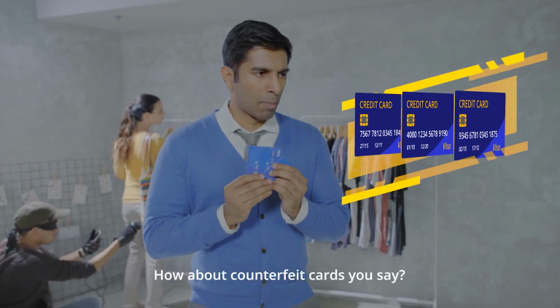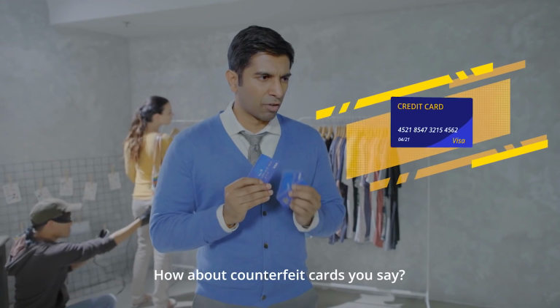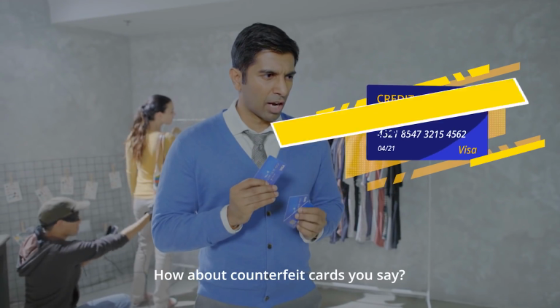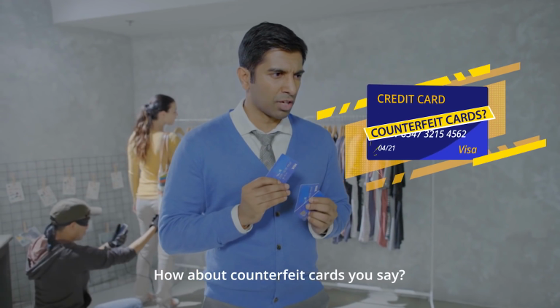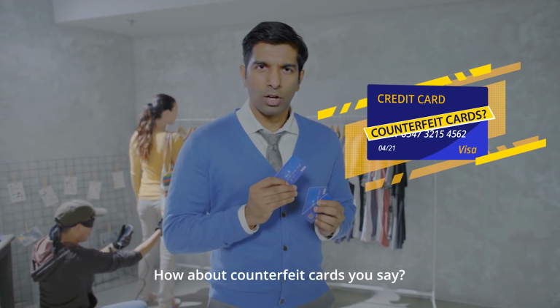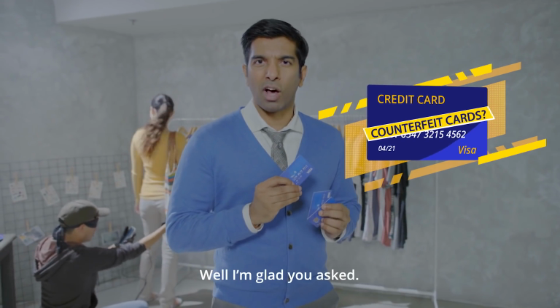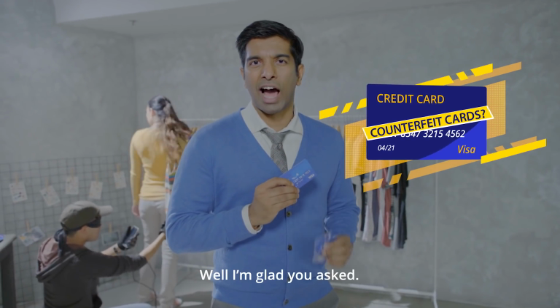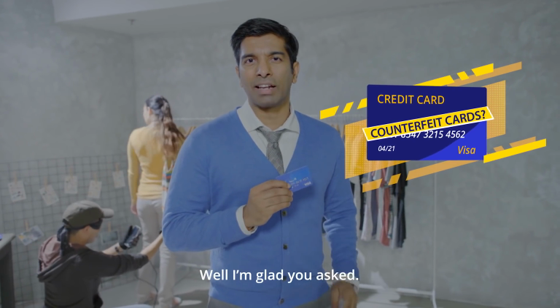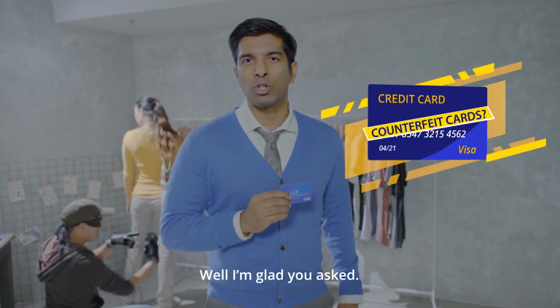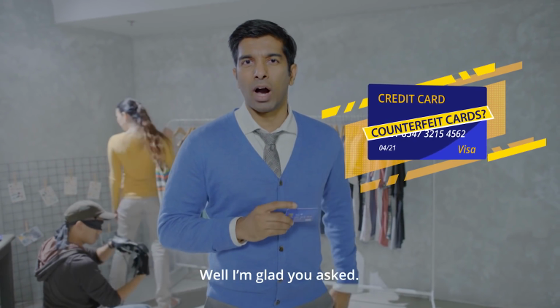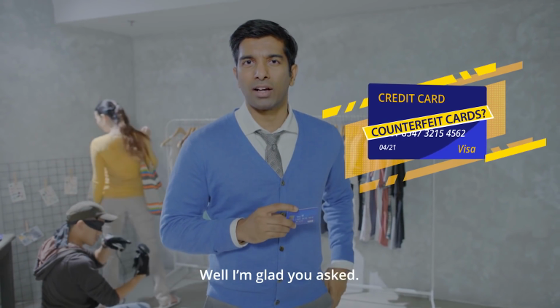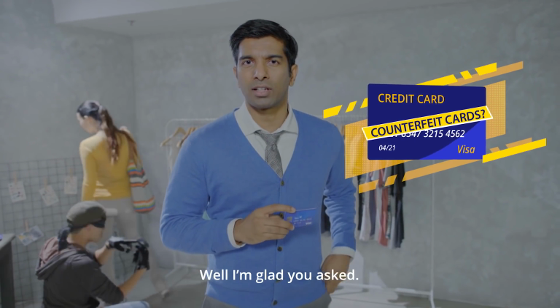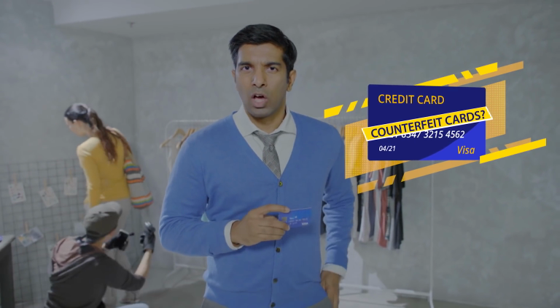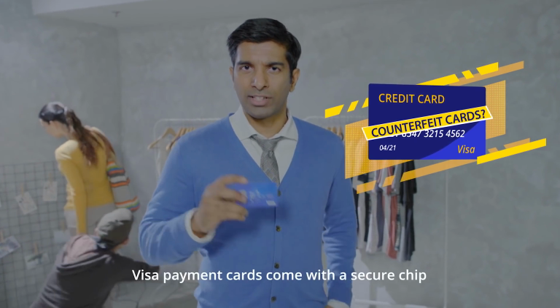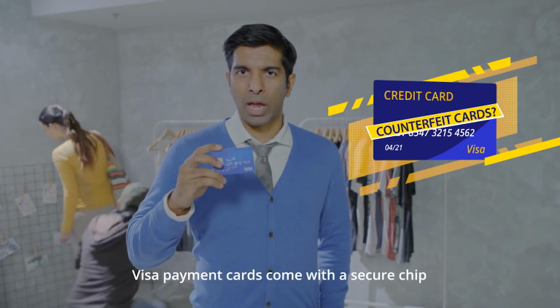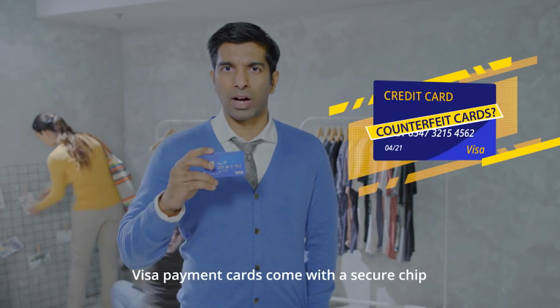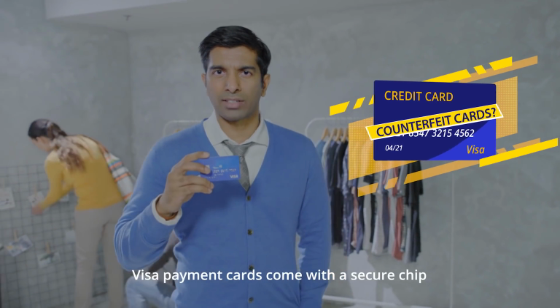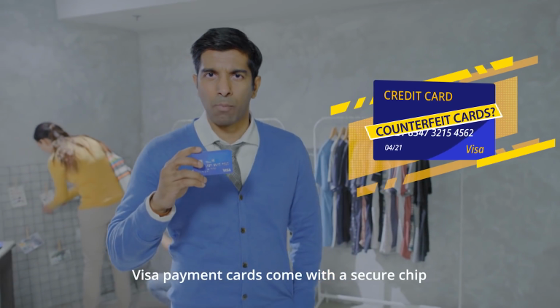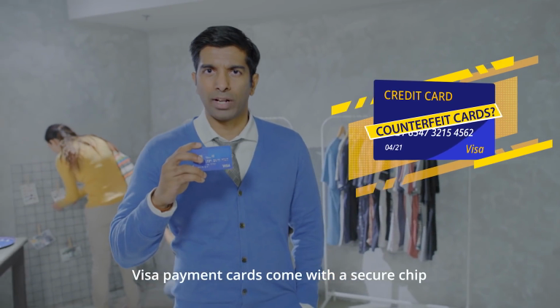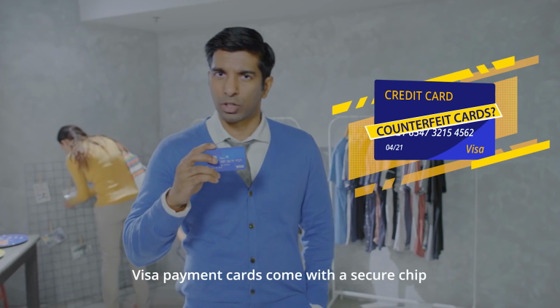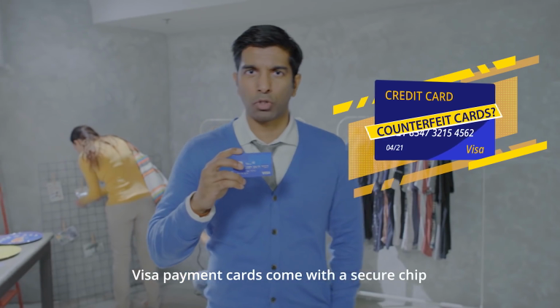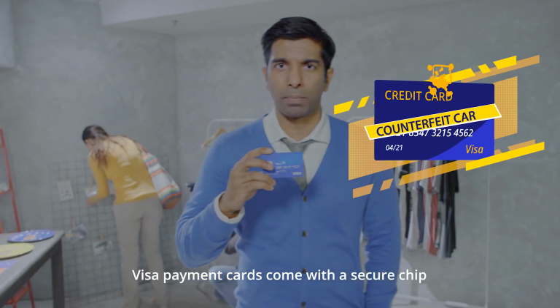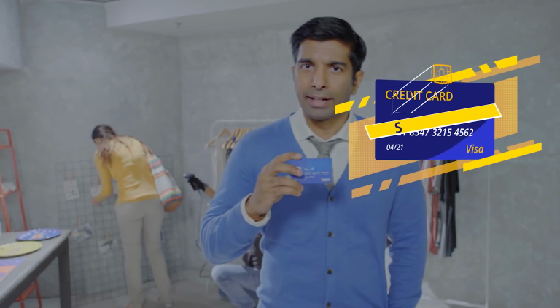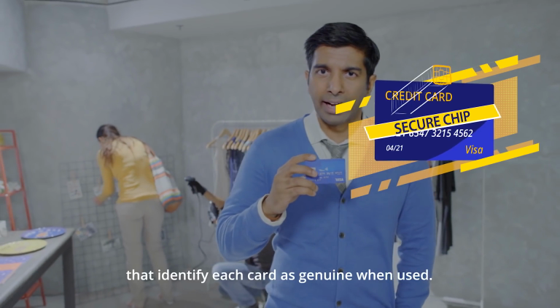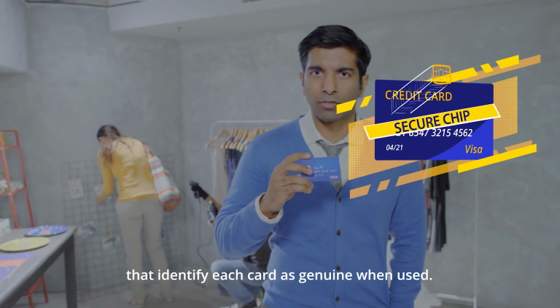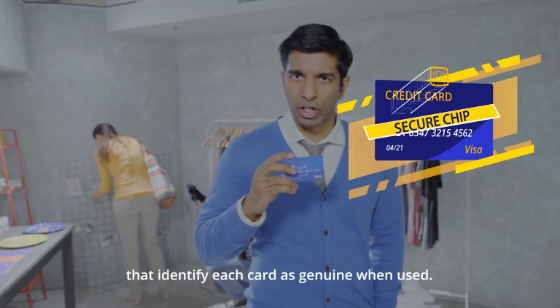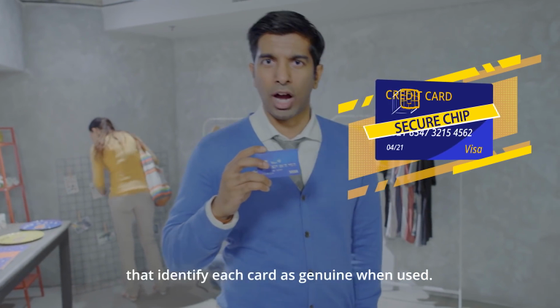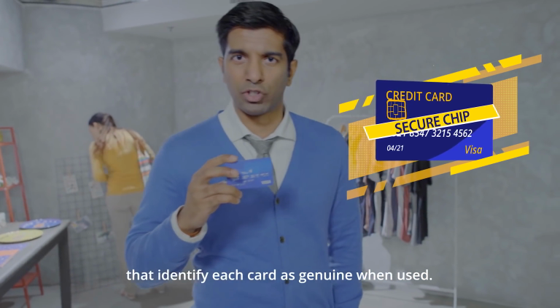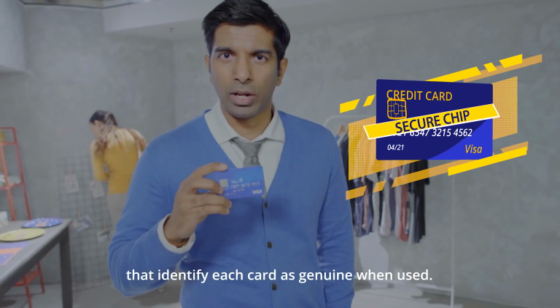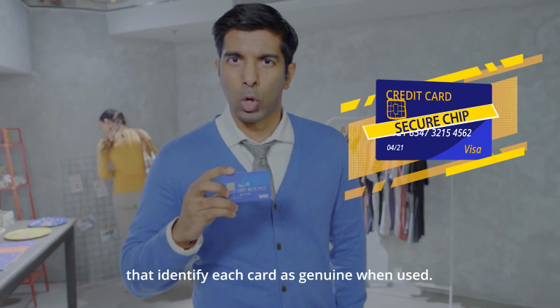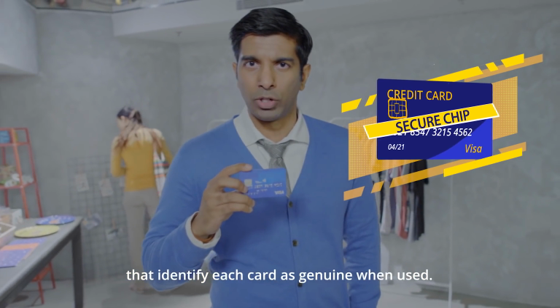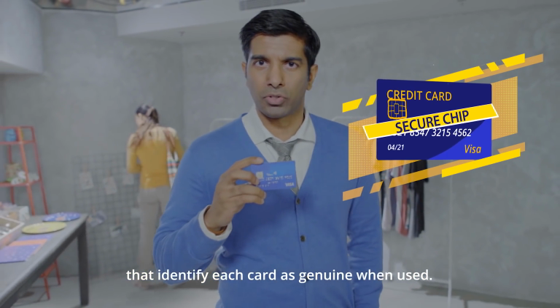How about counterfeit cards, you say? Well, I'm glad you asked. Visa payment cards come with a secure chip that identifies each card as genuine when used.